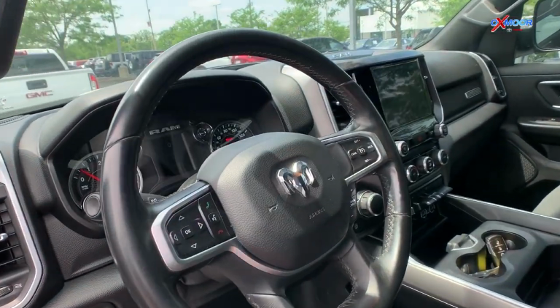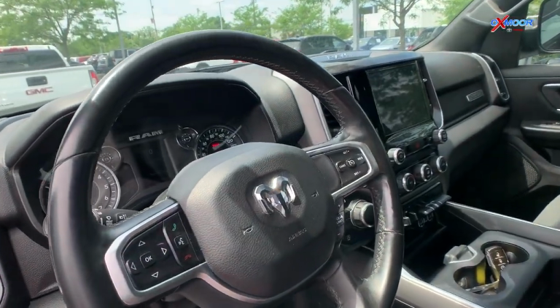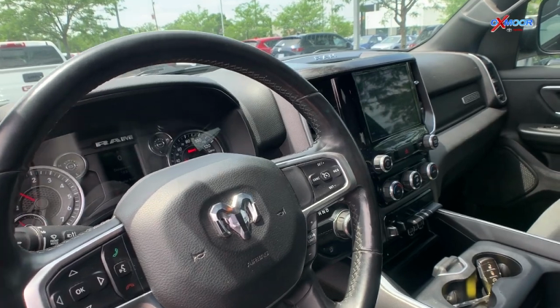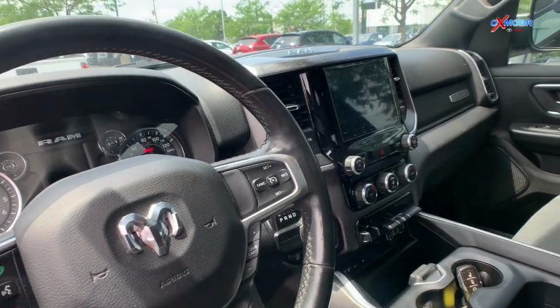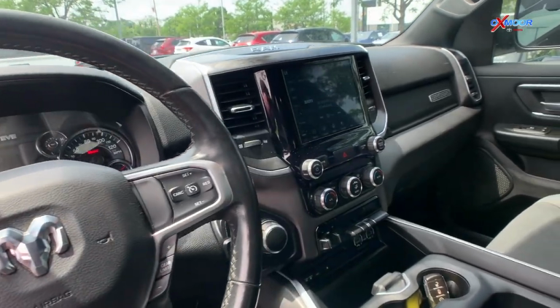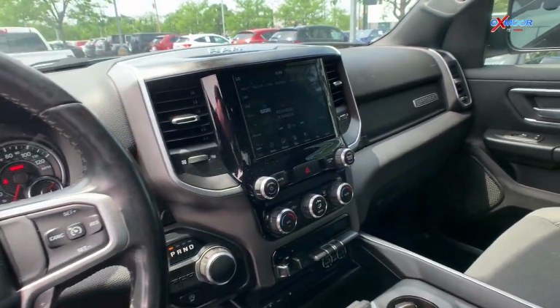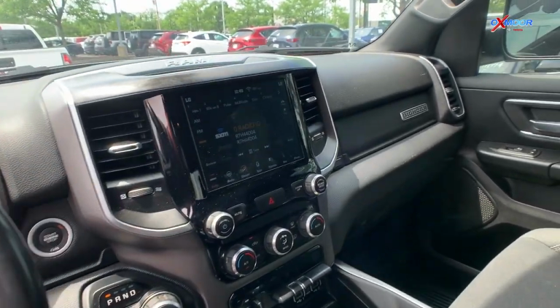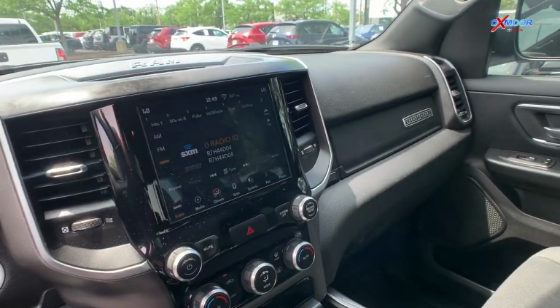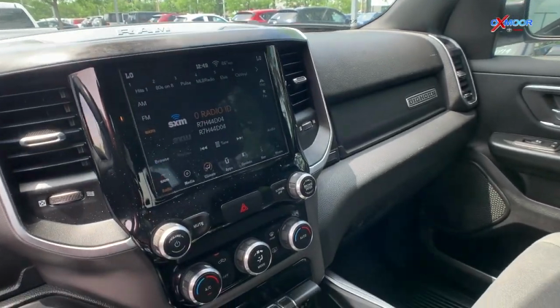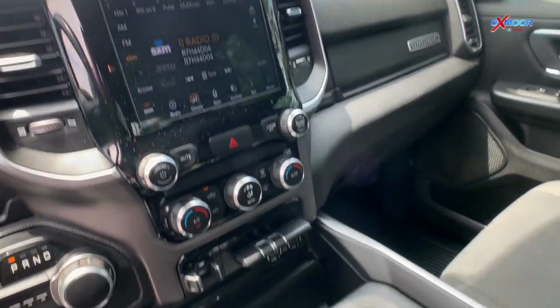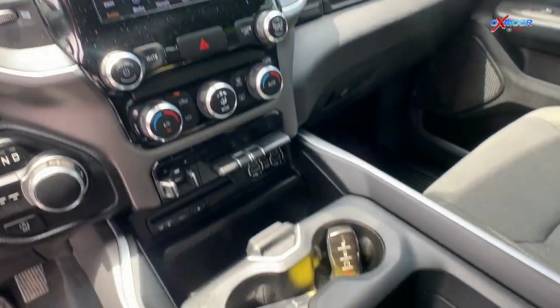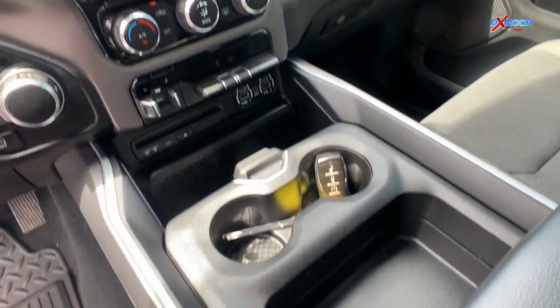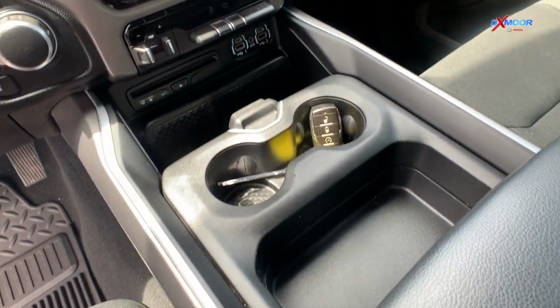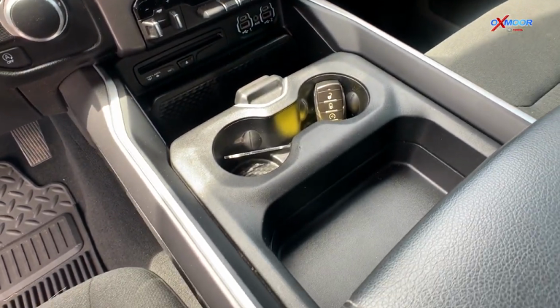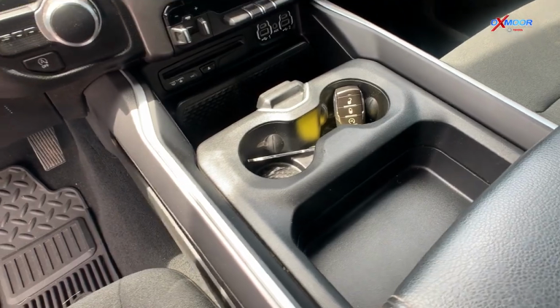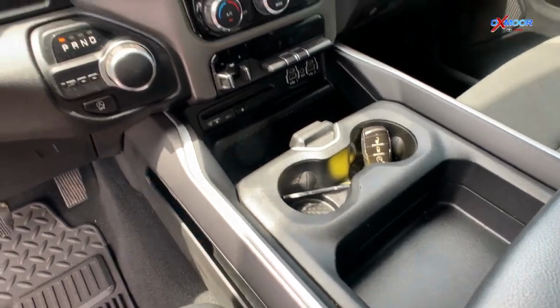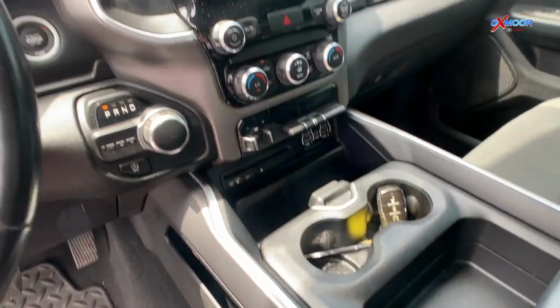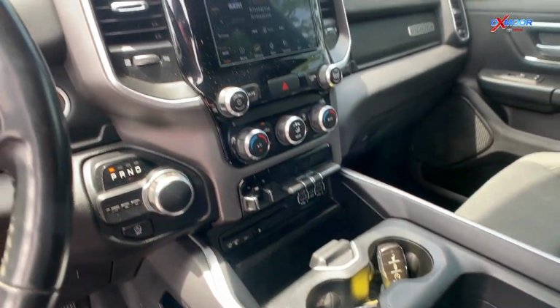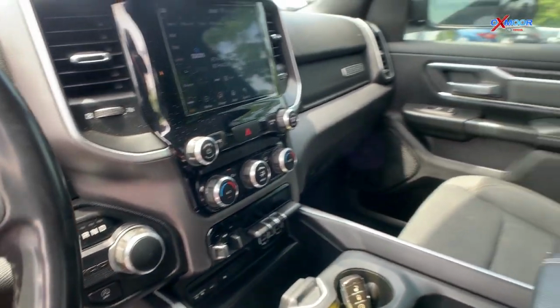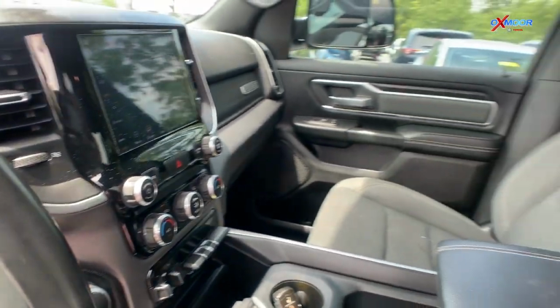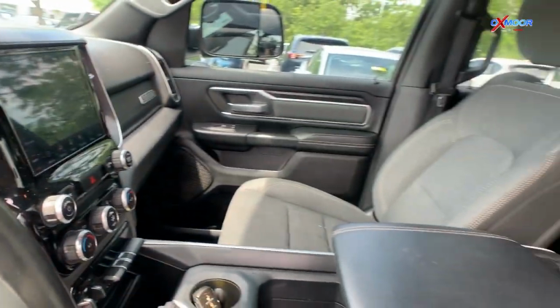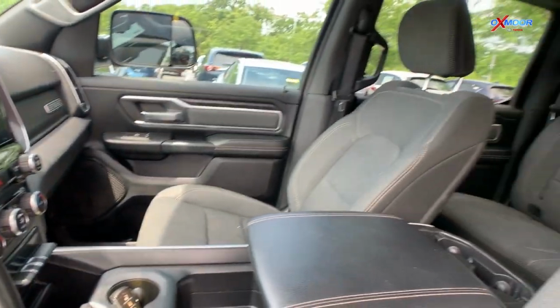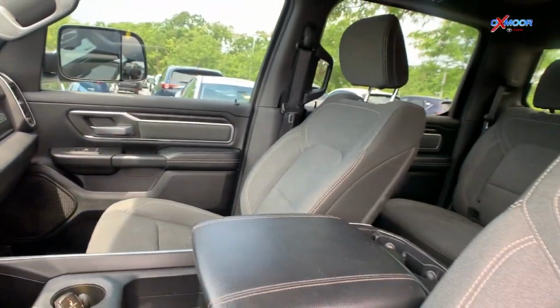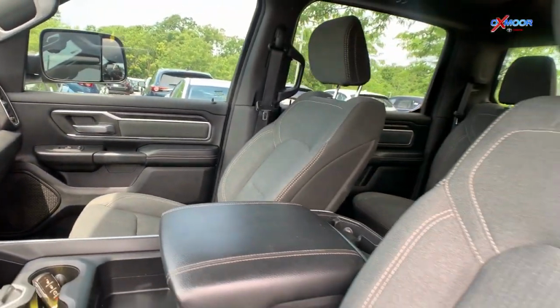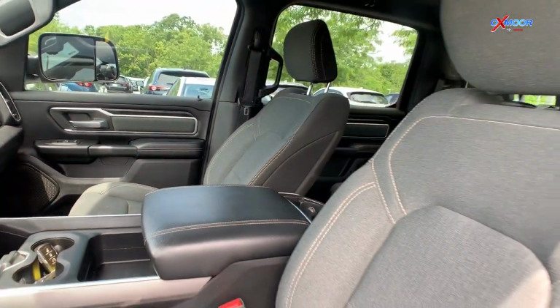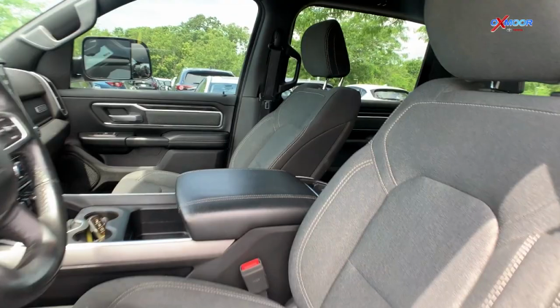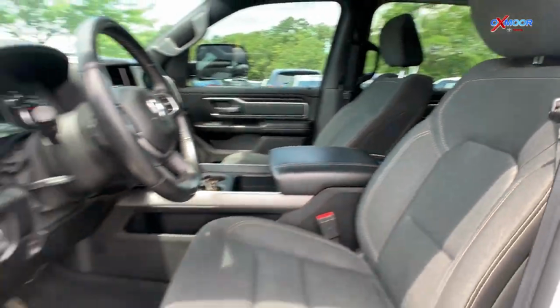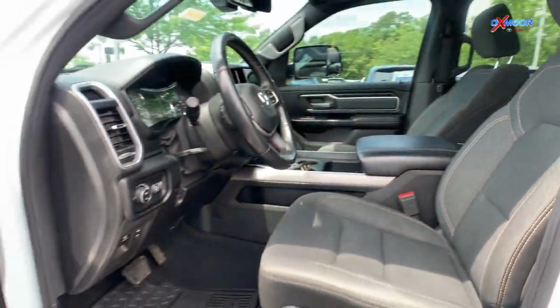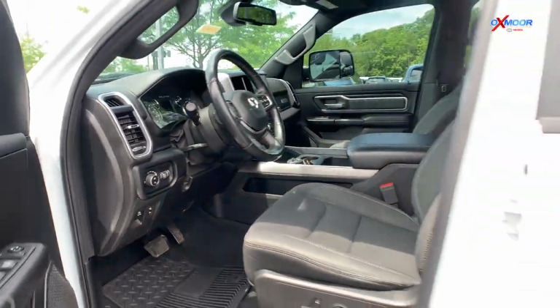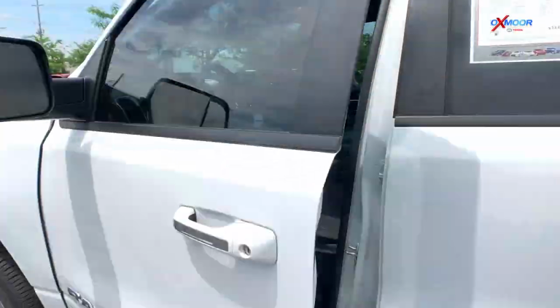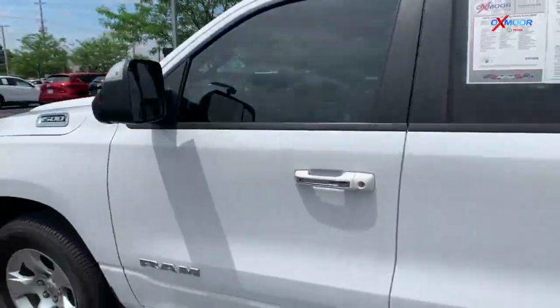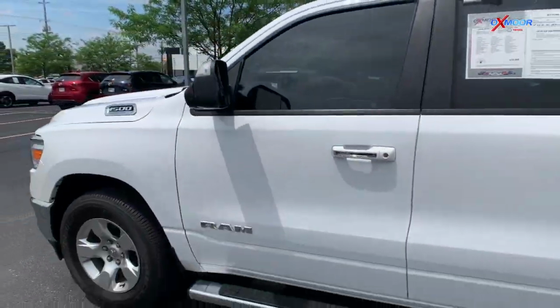with 18 inch wheels, a side step, Bluetooth, bed liner, and backup camera. This vehicle also has a clean Carfax. That interior color is black, and this truck will be online for $29,500.